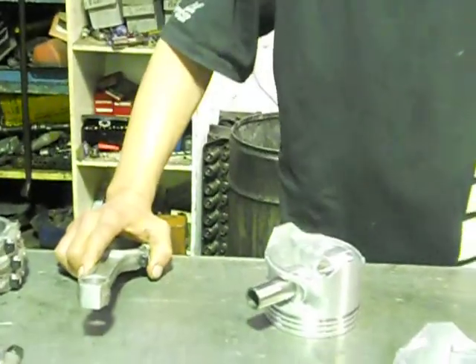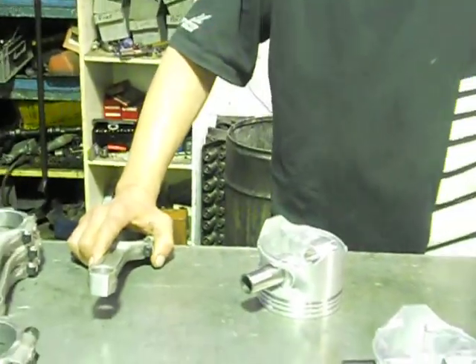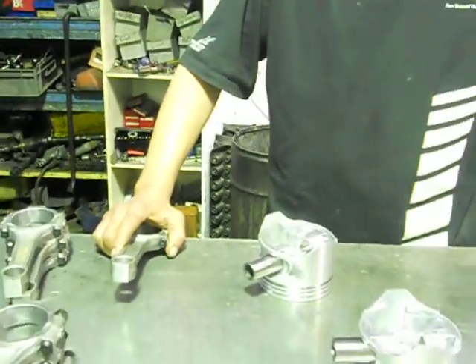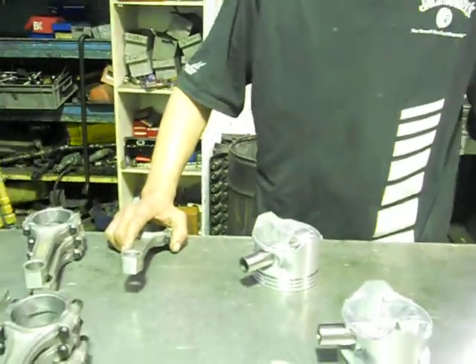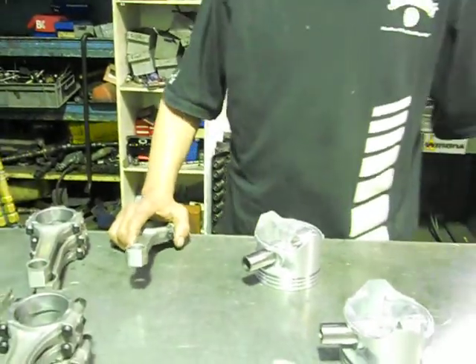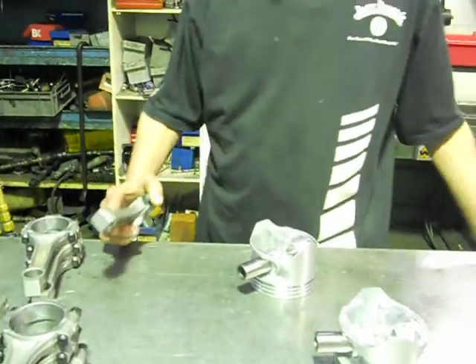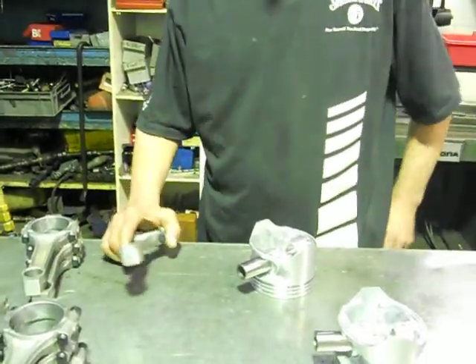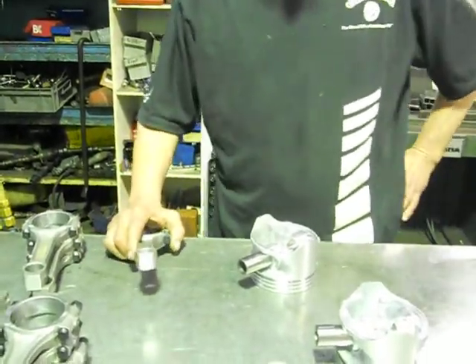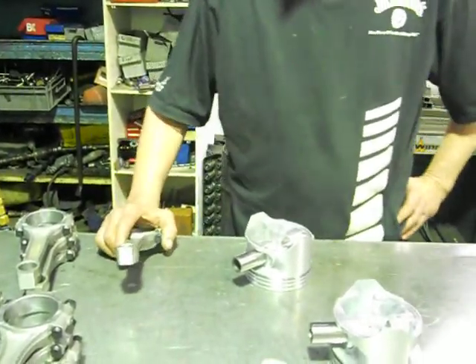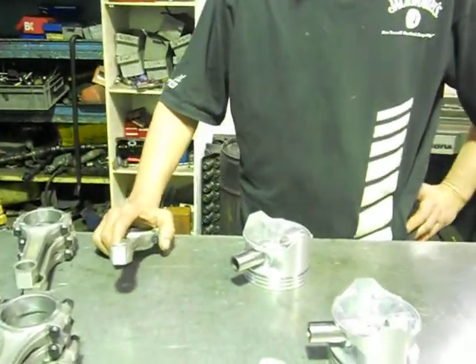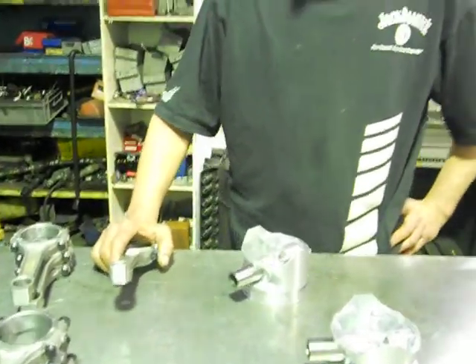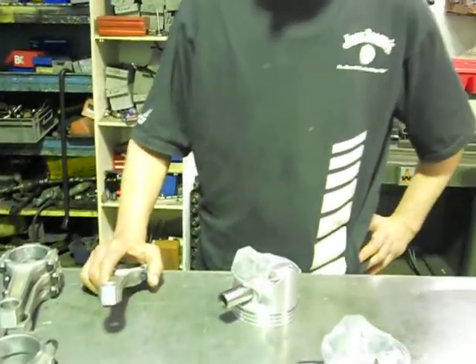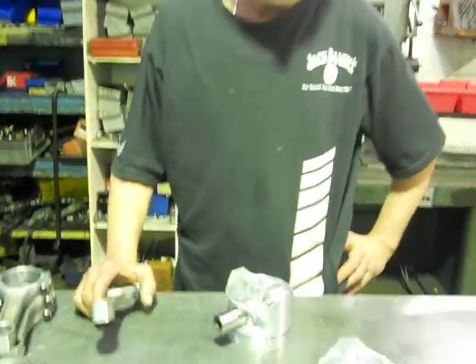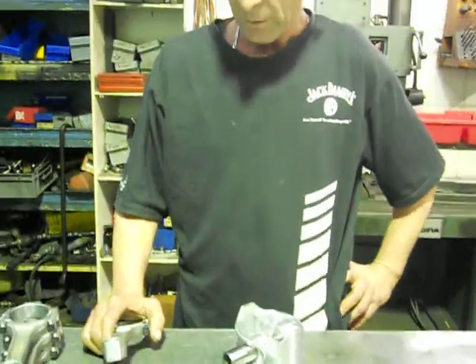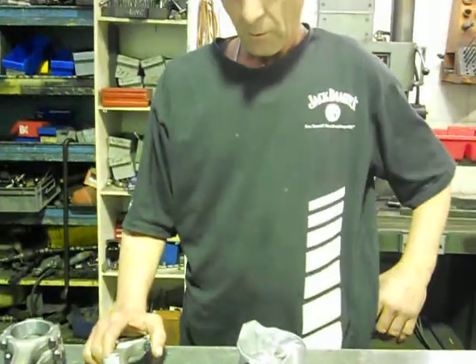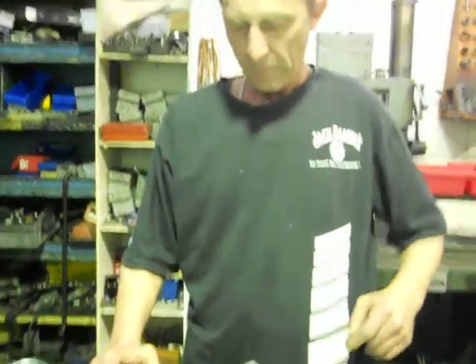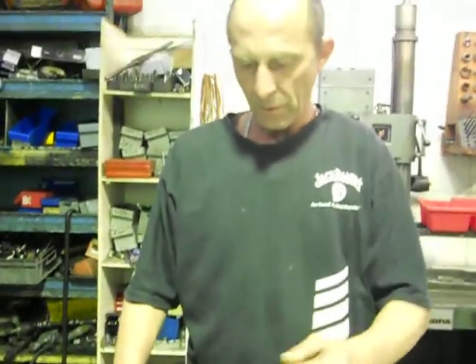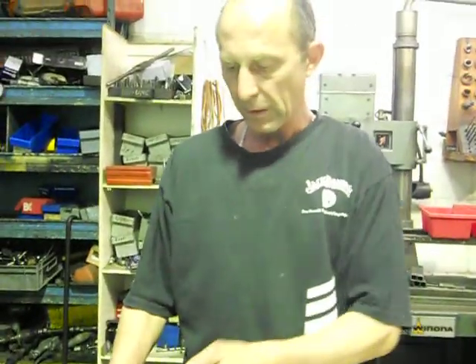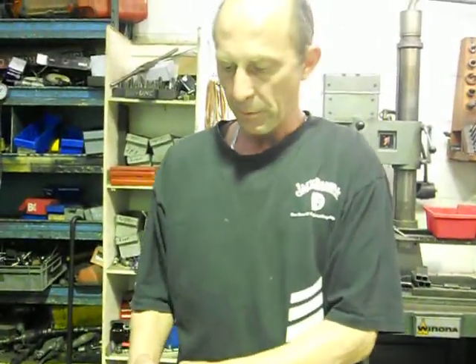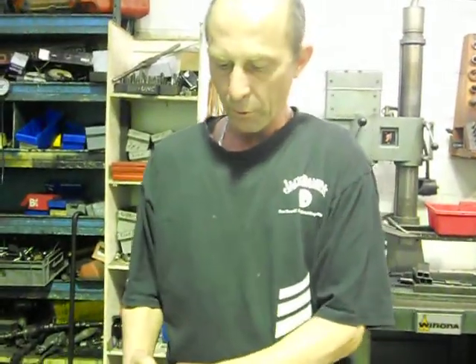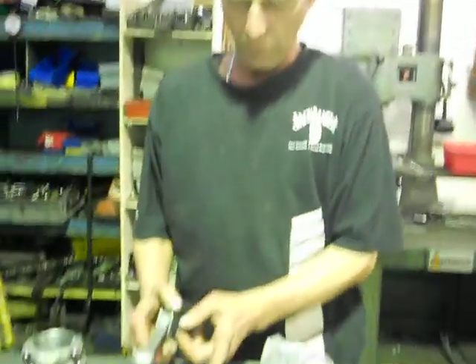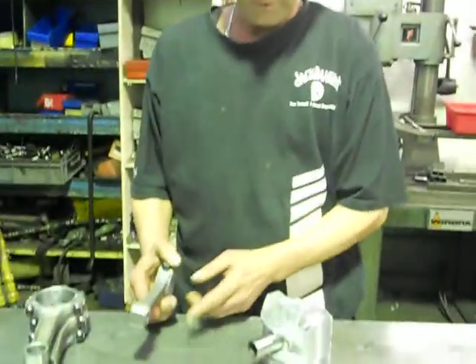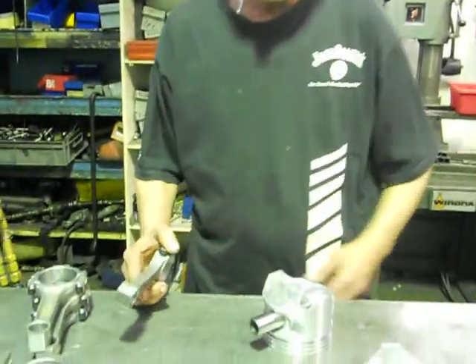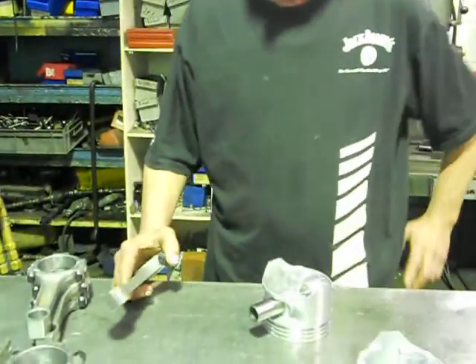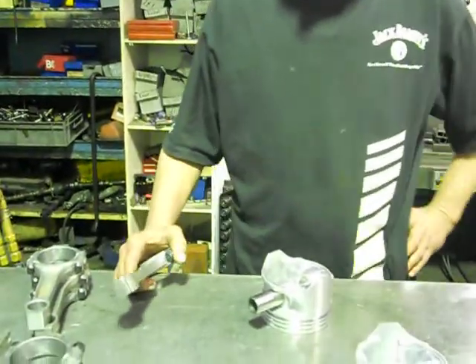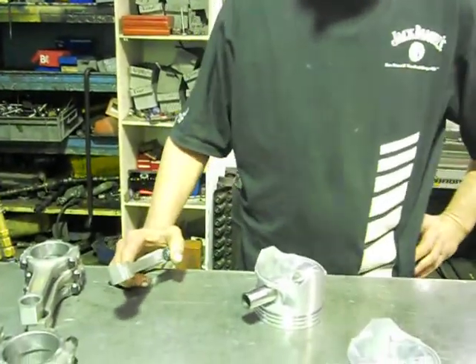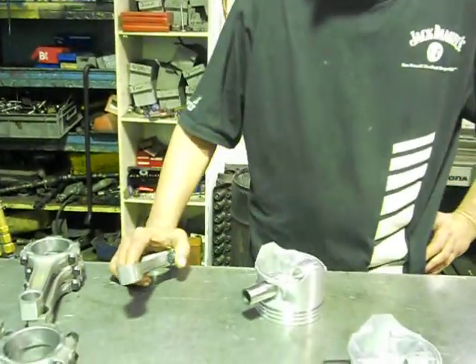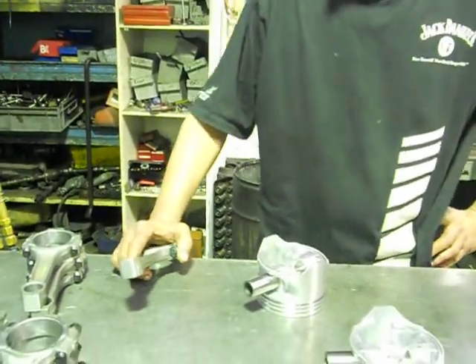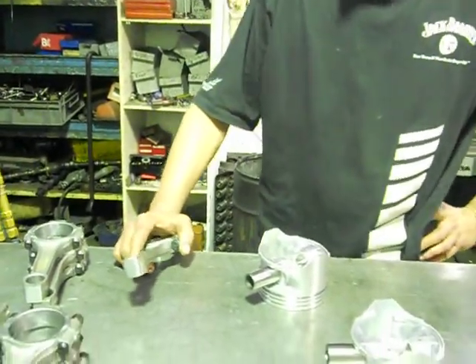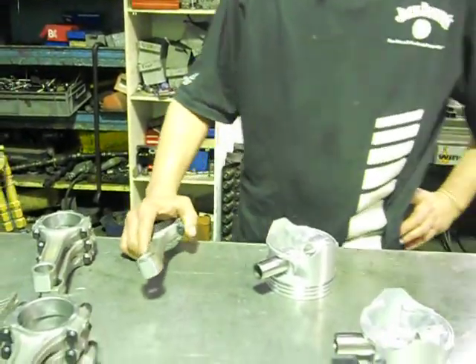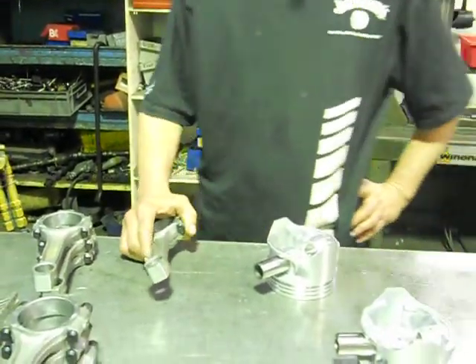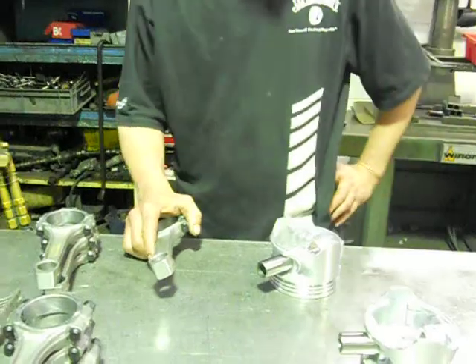And what it does, when you put them in, after a while what happens is the gudgeon pin will work loose and go into the side of the wall and cause catastrophe.